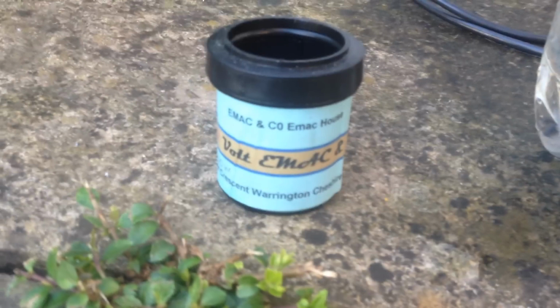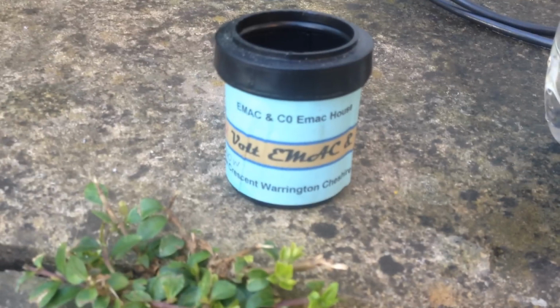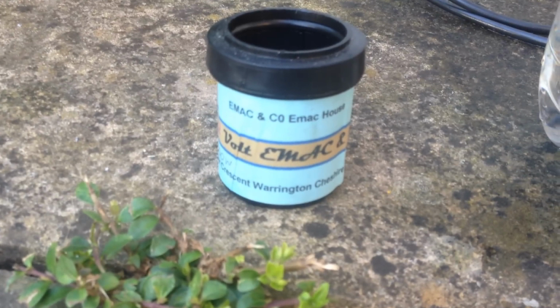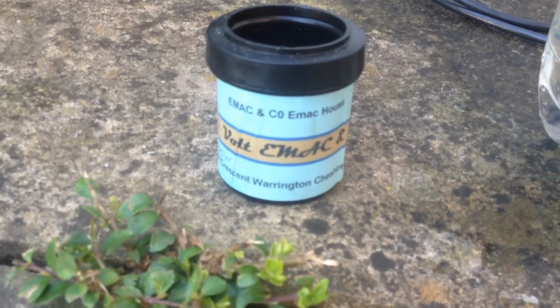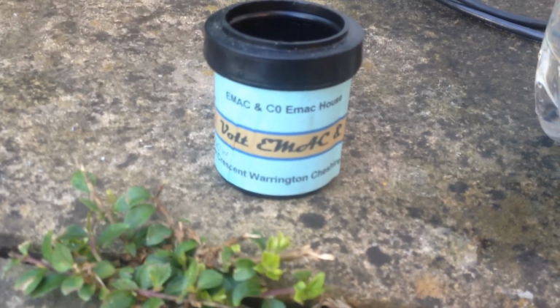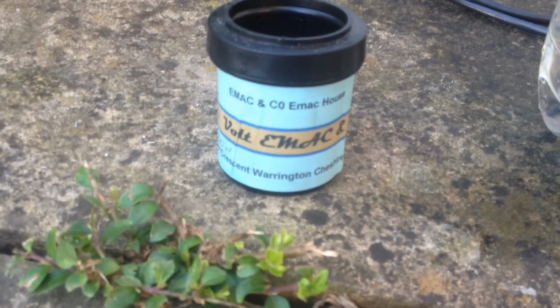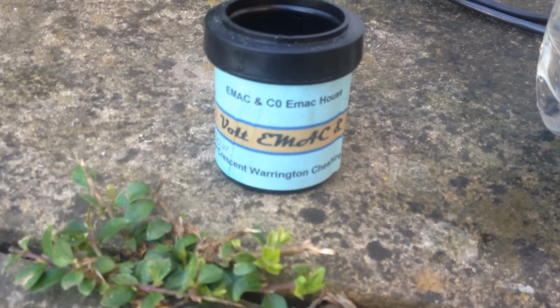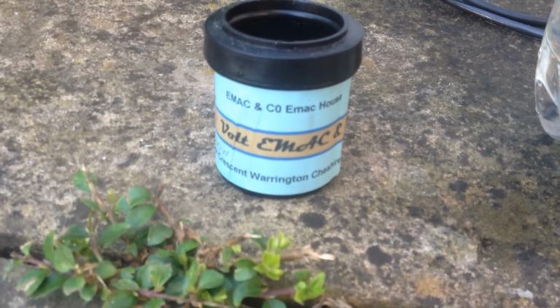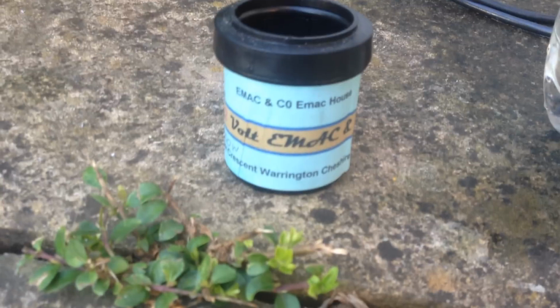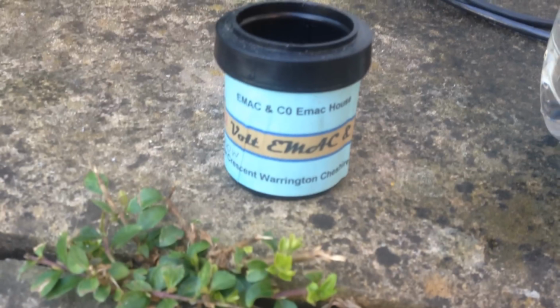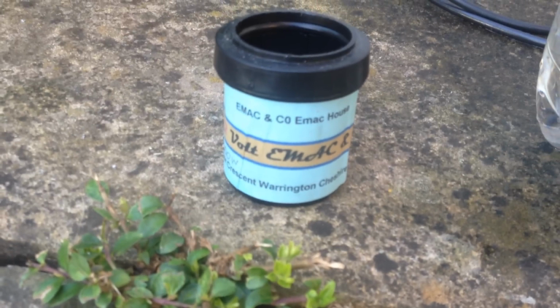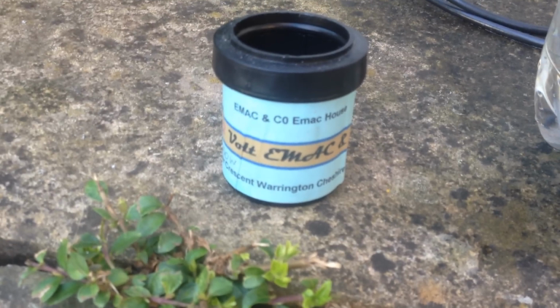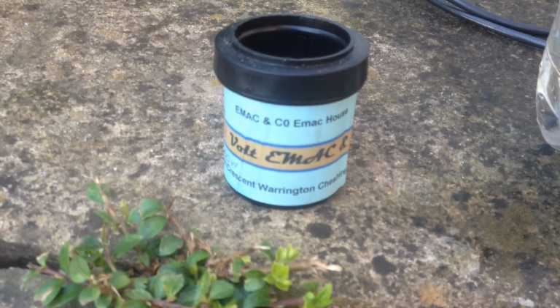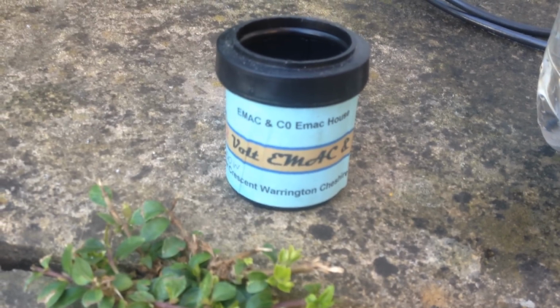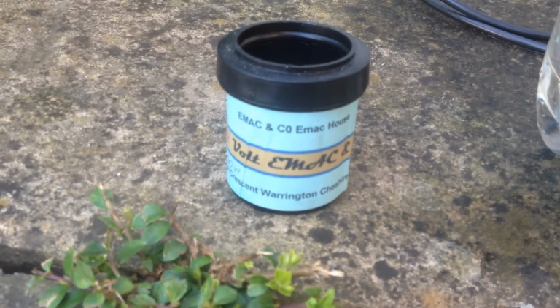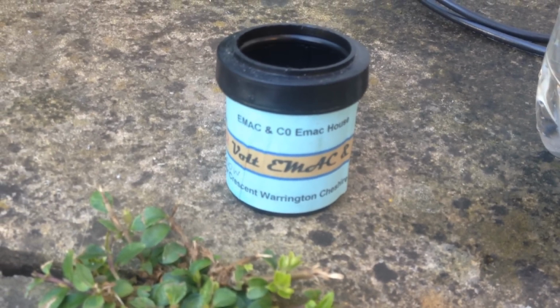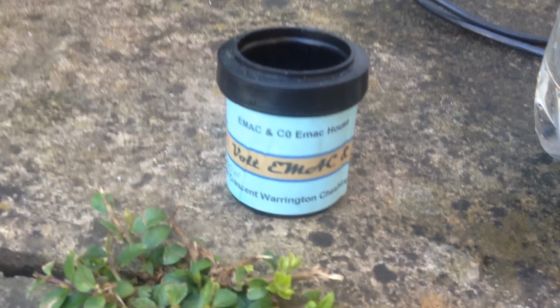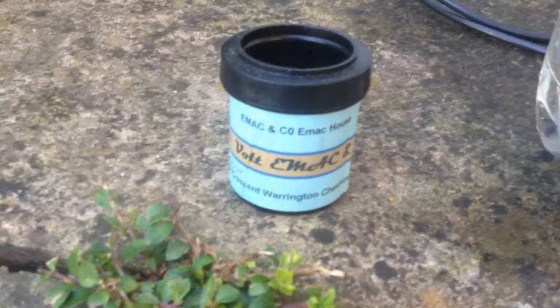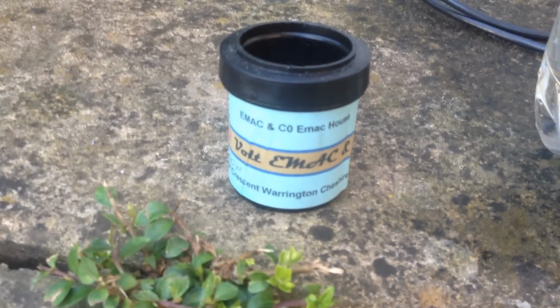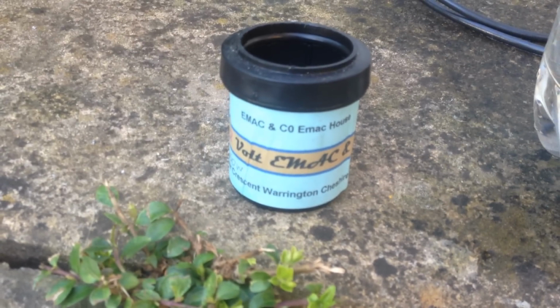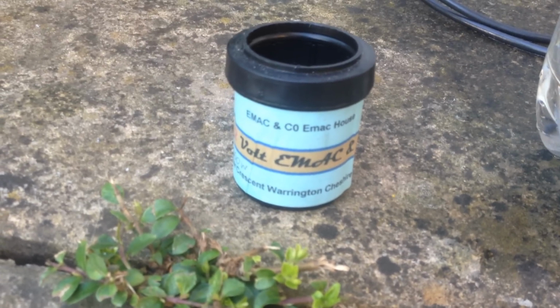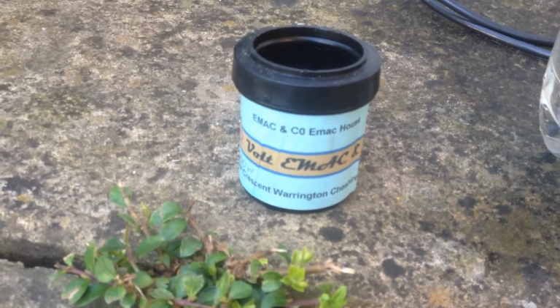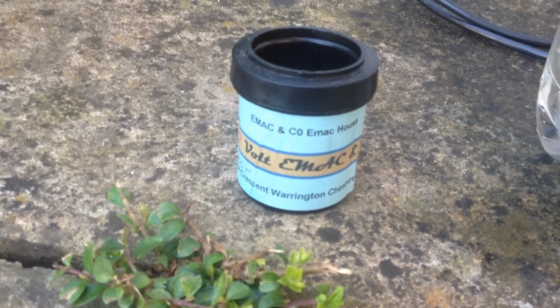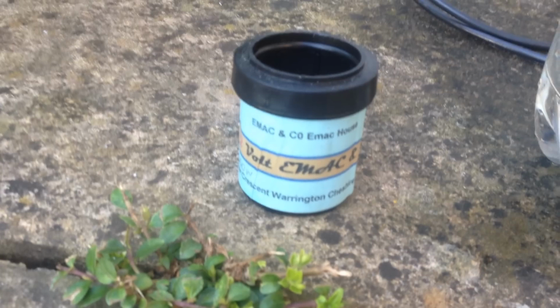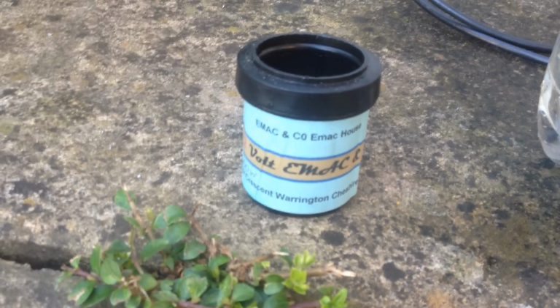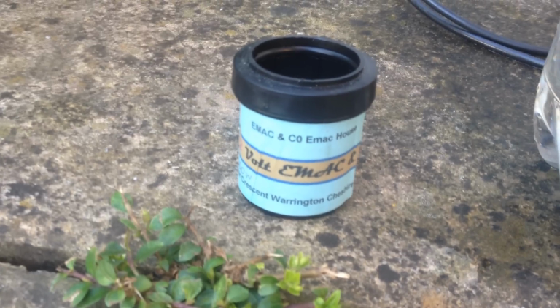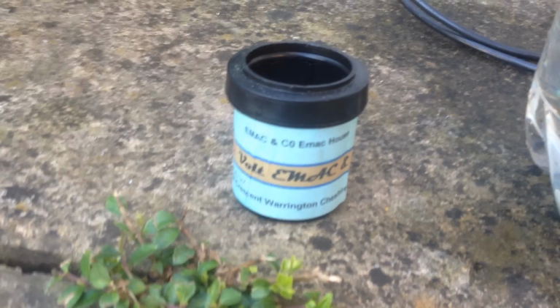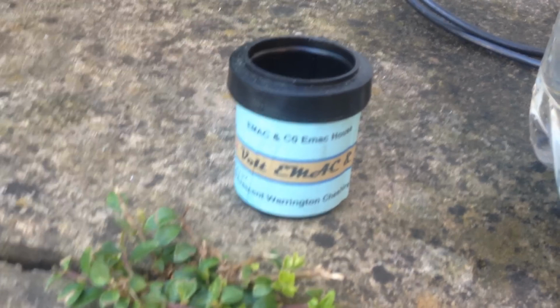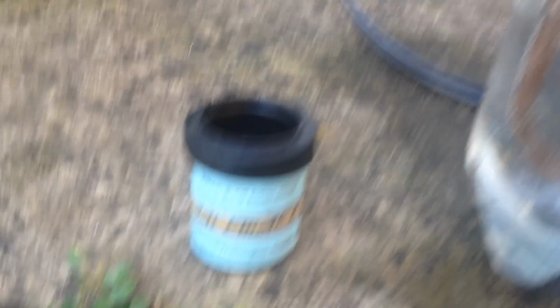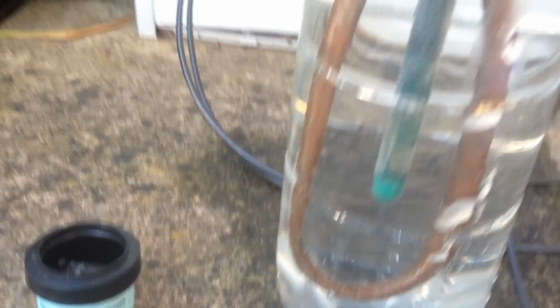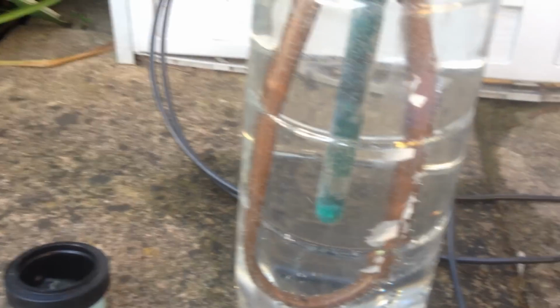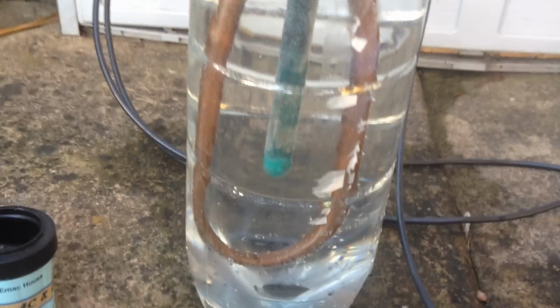Well, here we have the old E-Mac 12 volt water heater — lasted about 6, maybe 7 hours. Looked a bit inferior when I bought it, and the company has since disappeared. So I guess we'll have to make one.